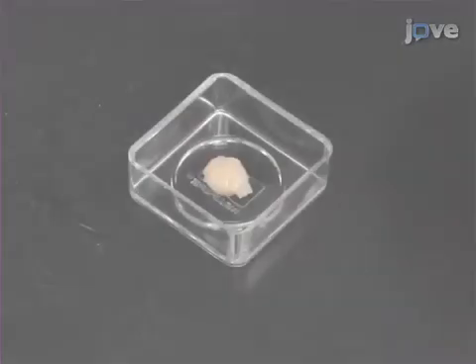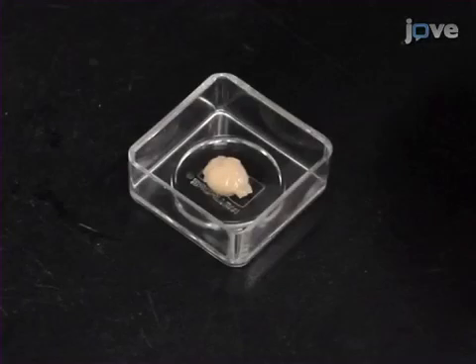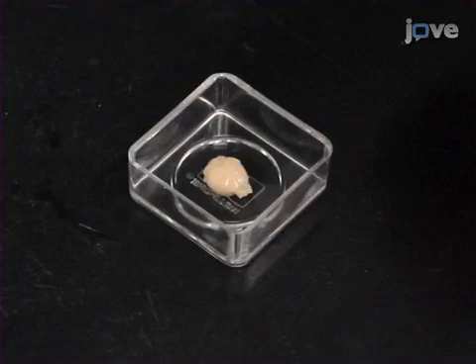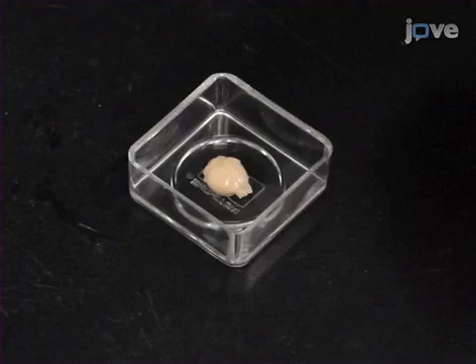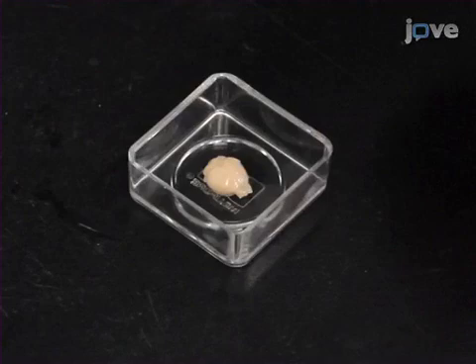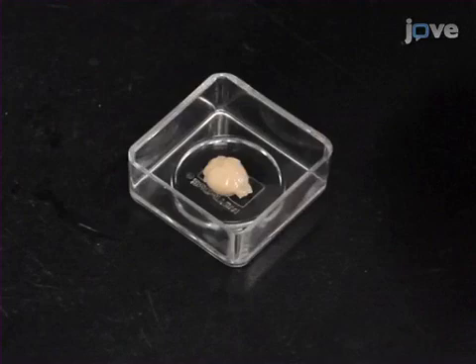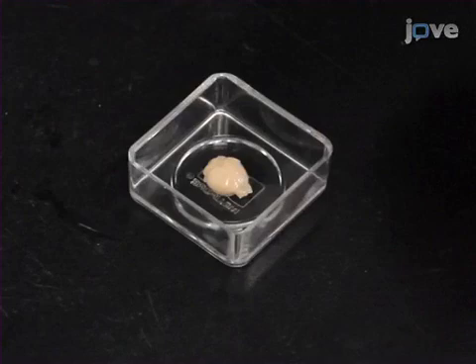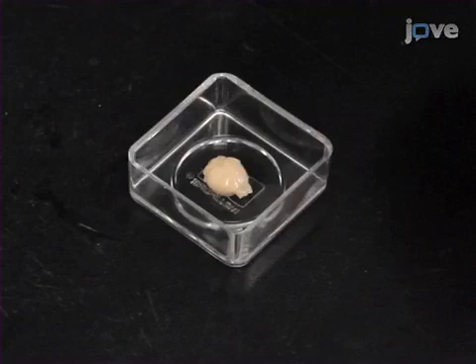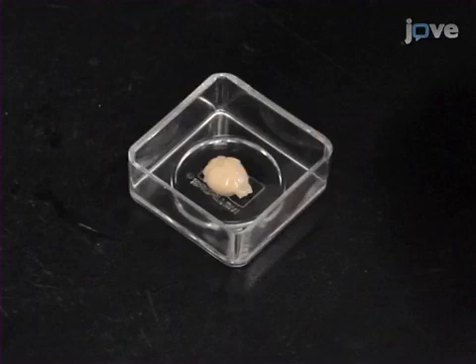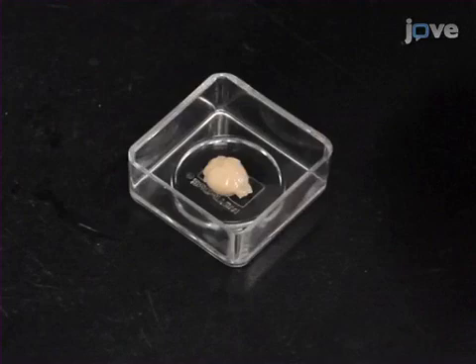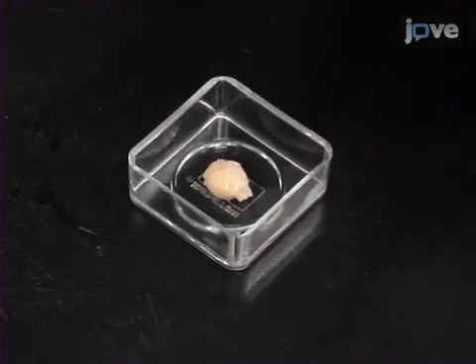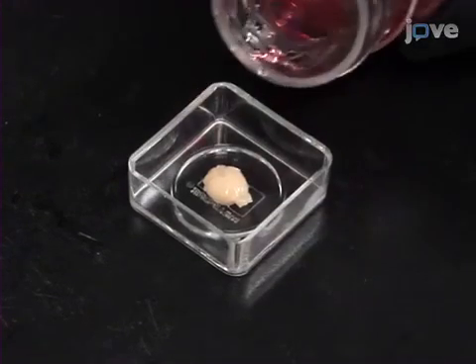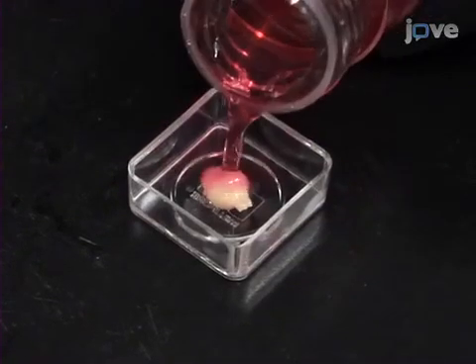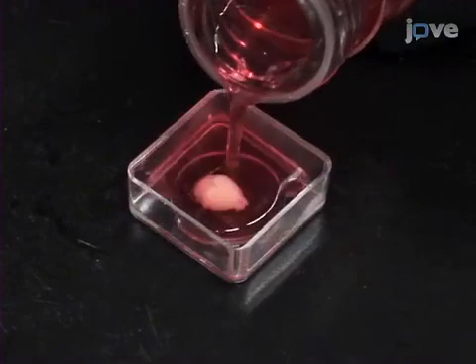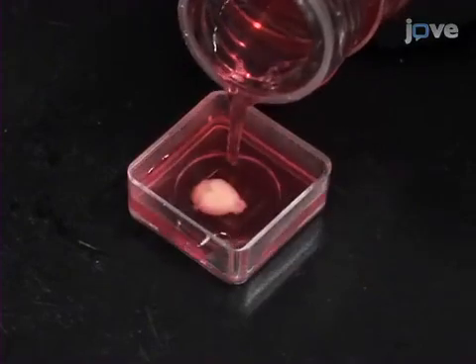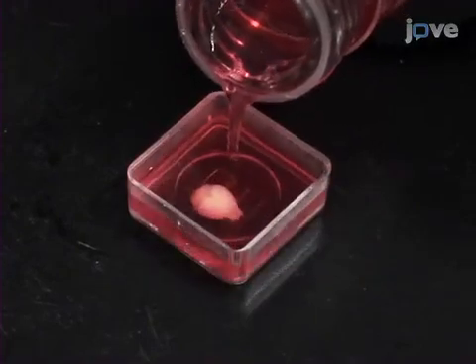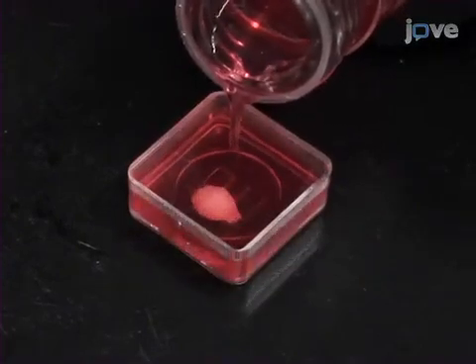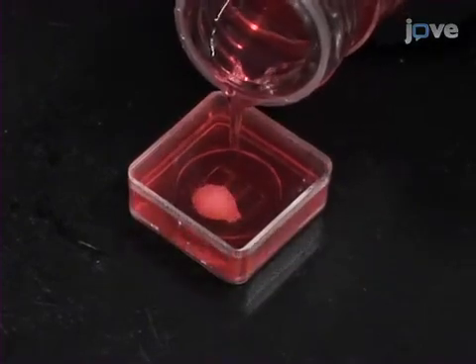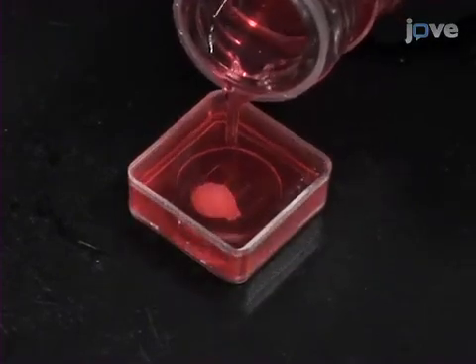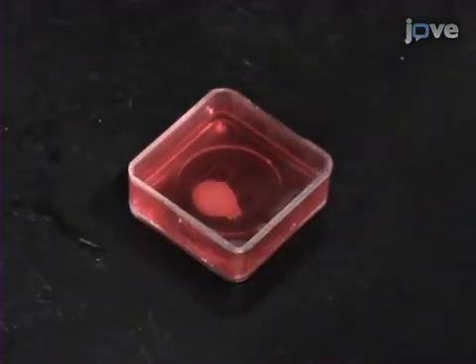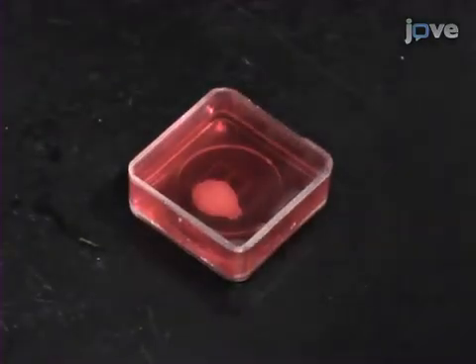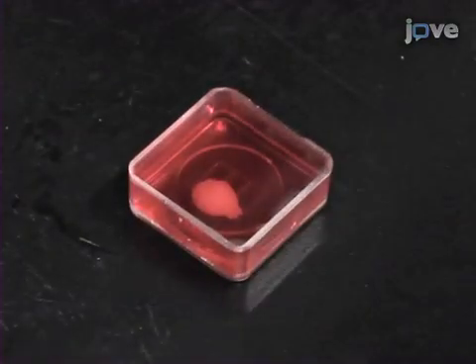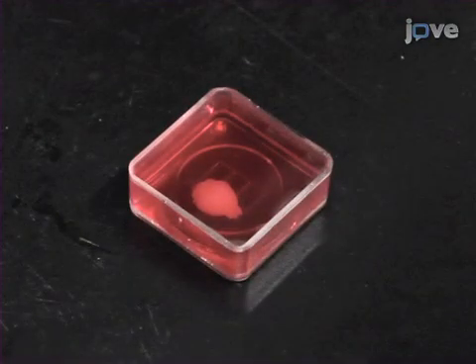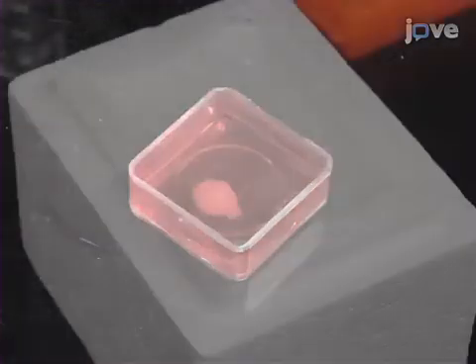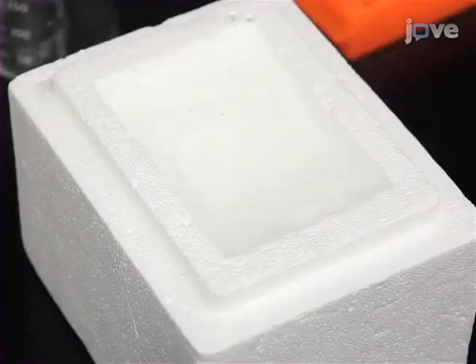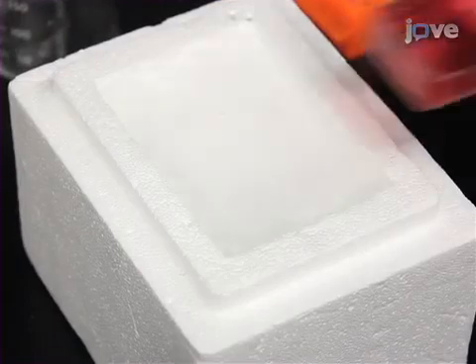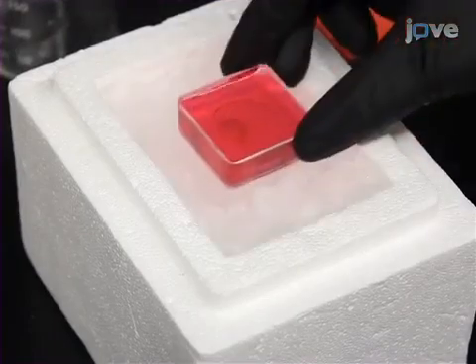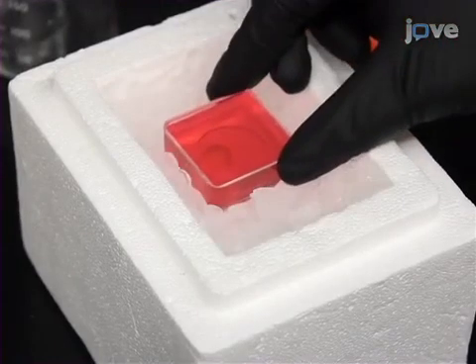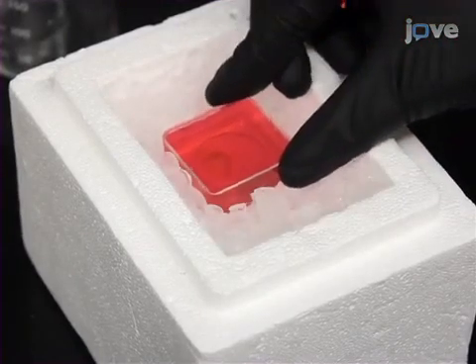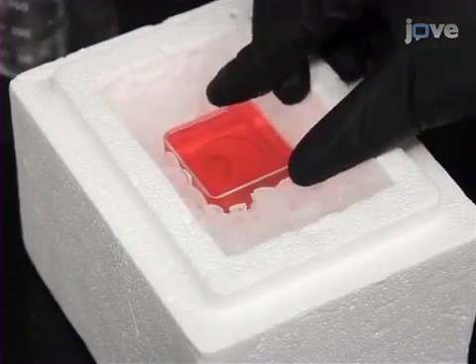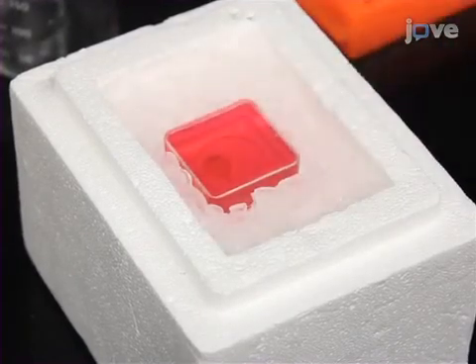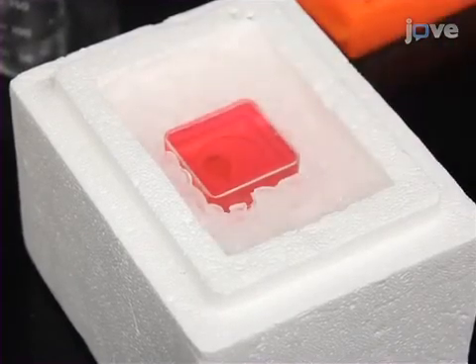Begin this procedure by placing a fresh brain into a small recipient mold. Cover it with the agarose solution which has been cooled to slightly above room temperature. Then rapidly cool the mold to 4 degrees Celsius by placing it on ice.